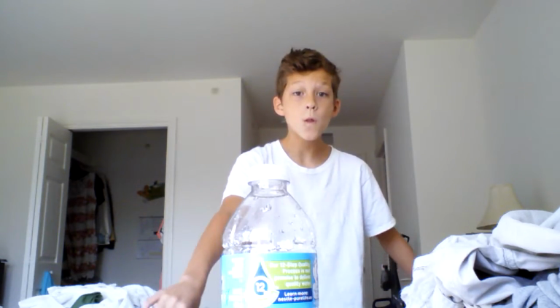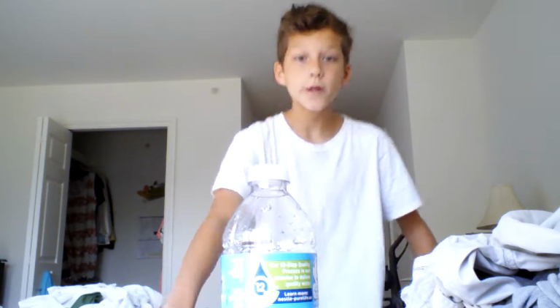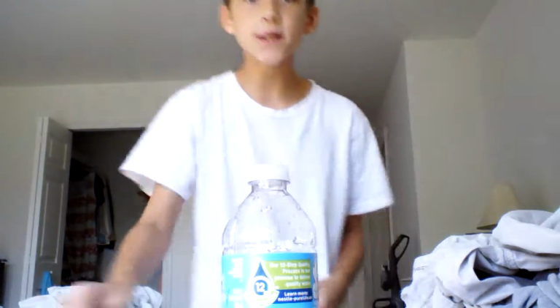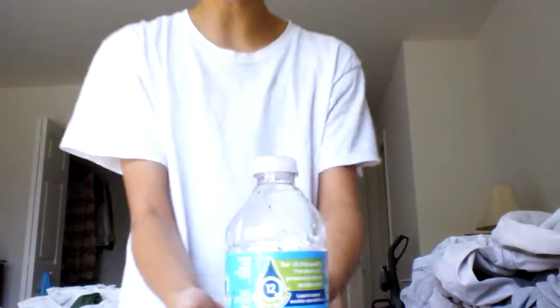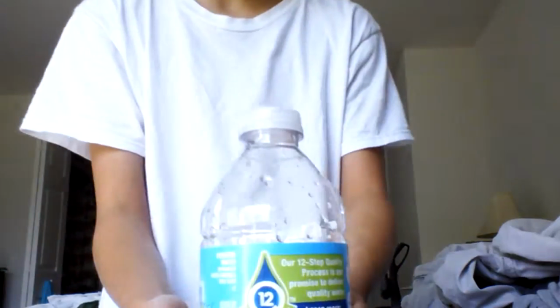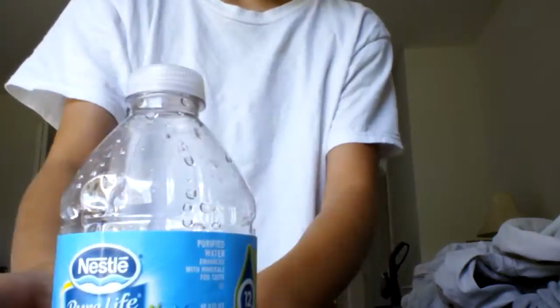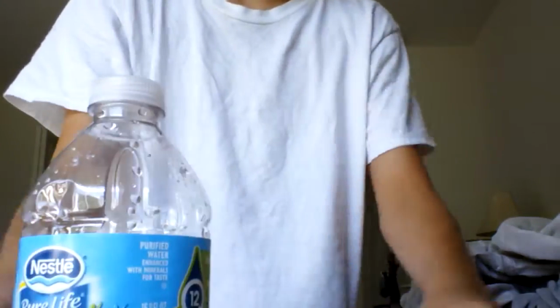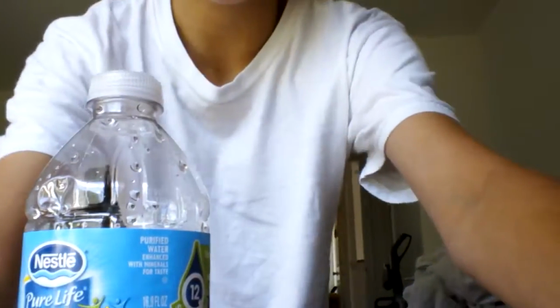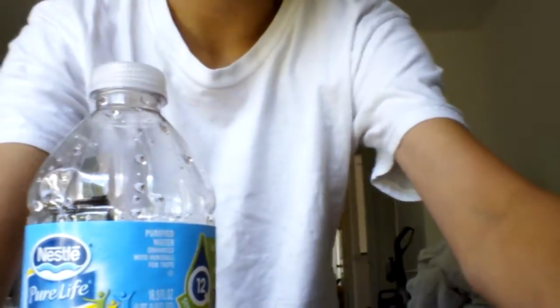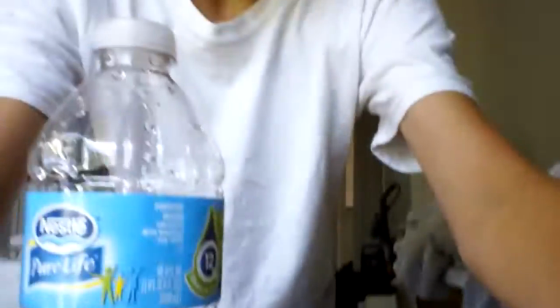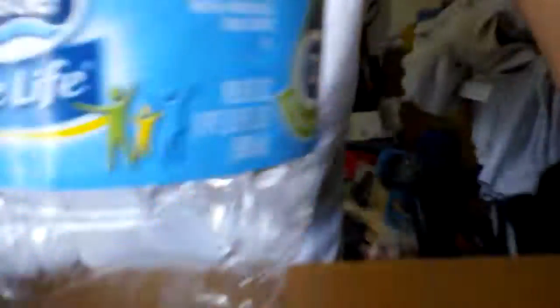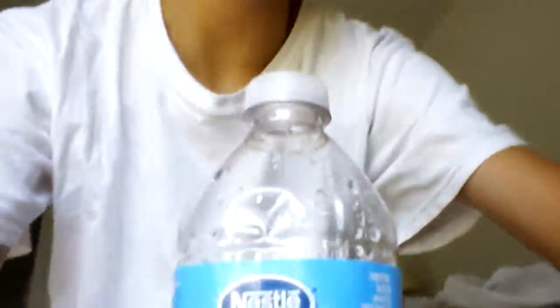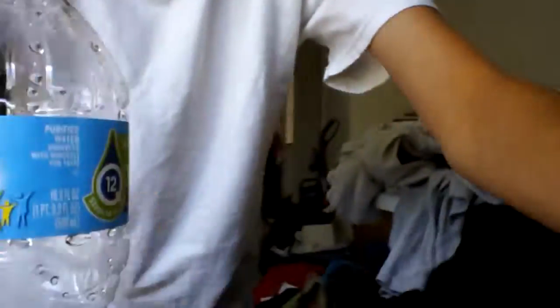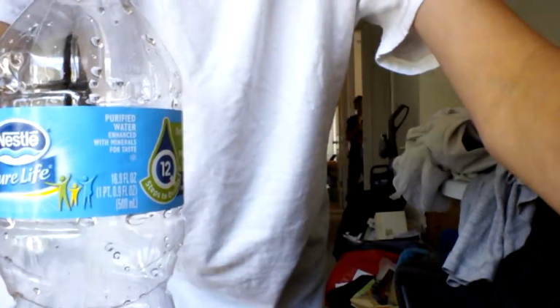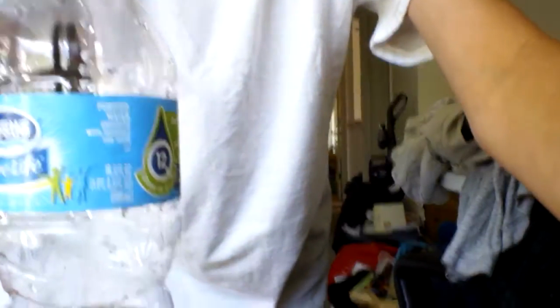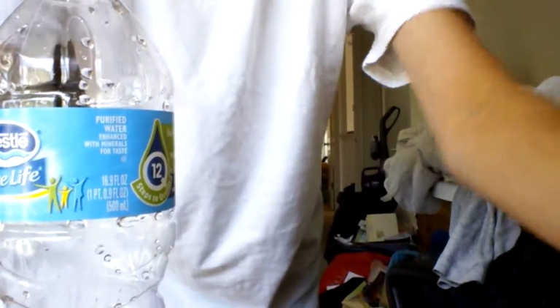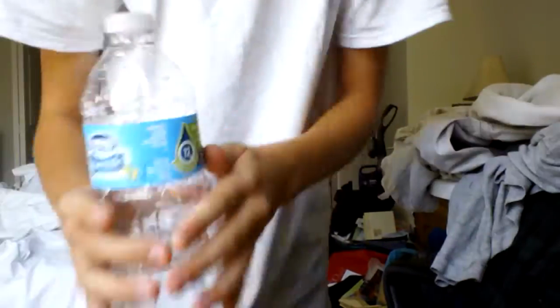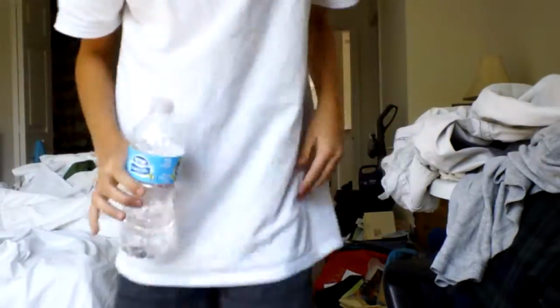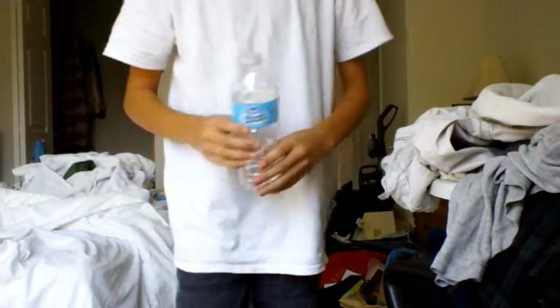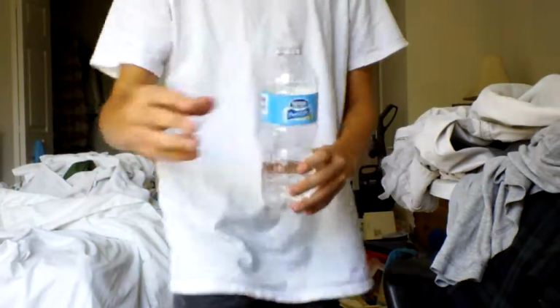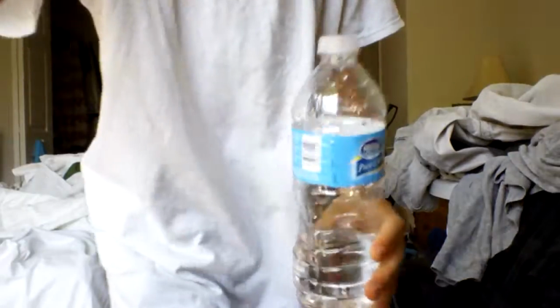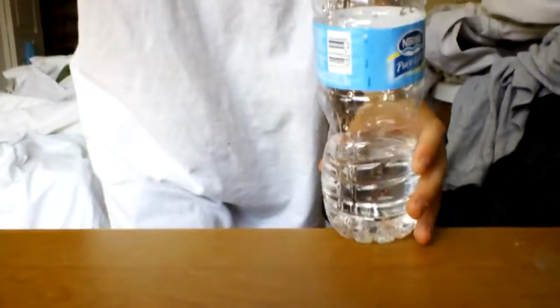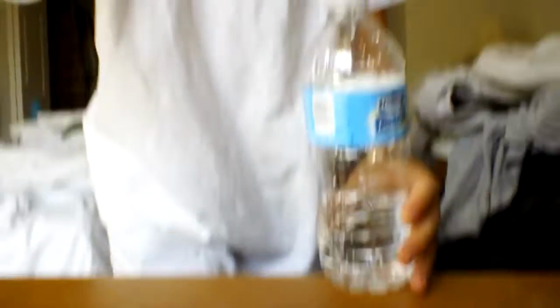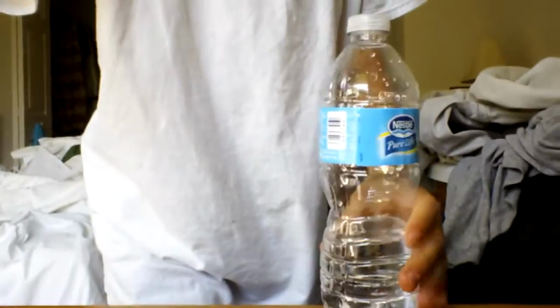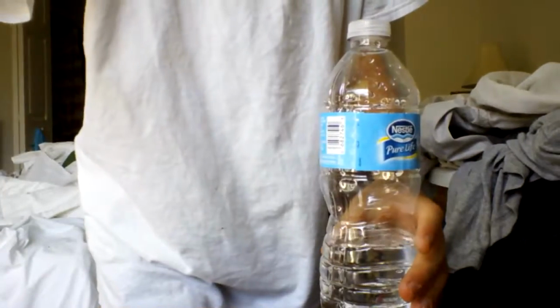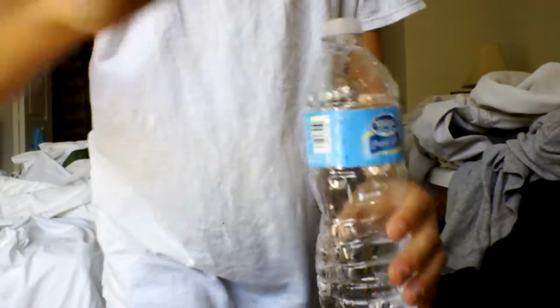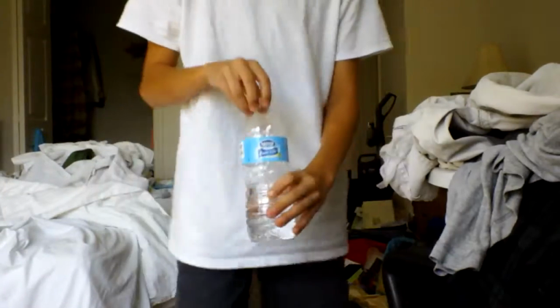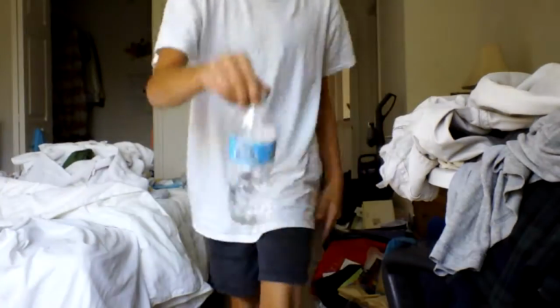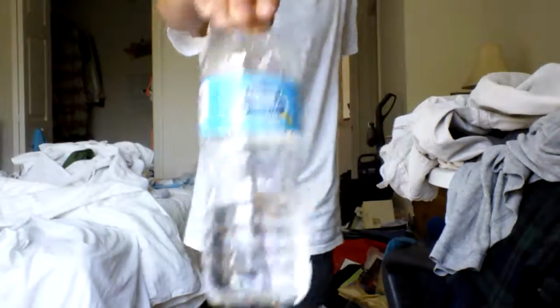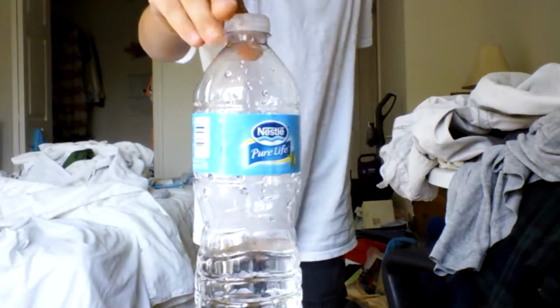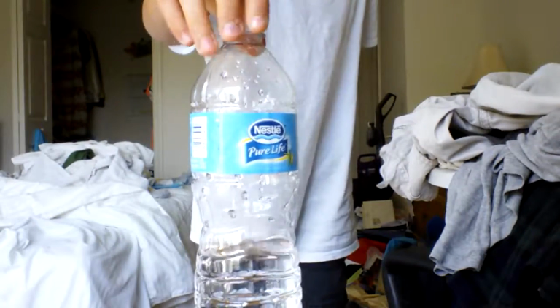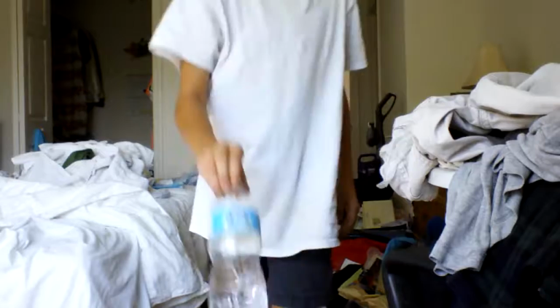OHHHHH! You guys see that? I got that. Hold on, let me — oh, that's fine. Okay, there's something right there. You guys can't see it, but there's the ground. Hopefully it's good enough, cause that's what it looks like when it lands.